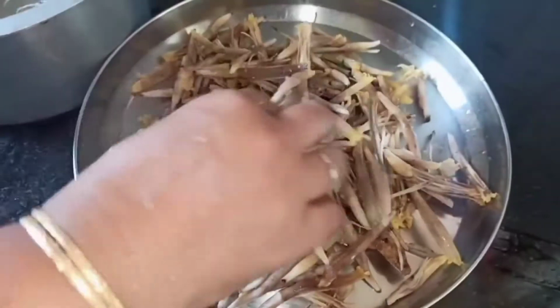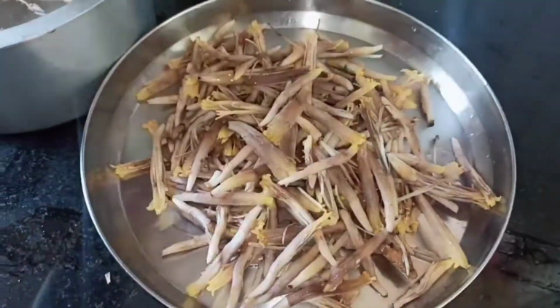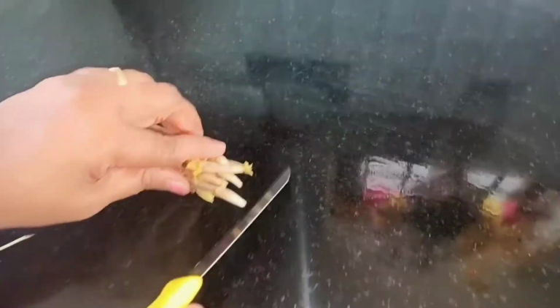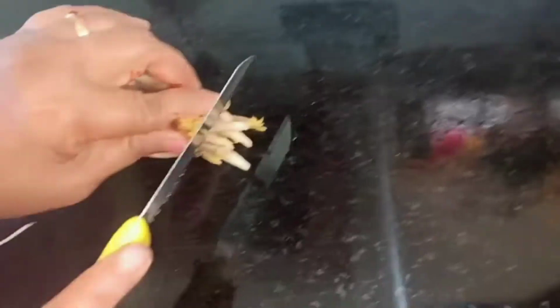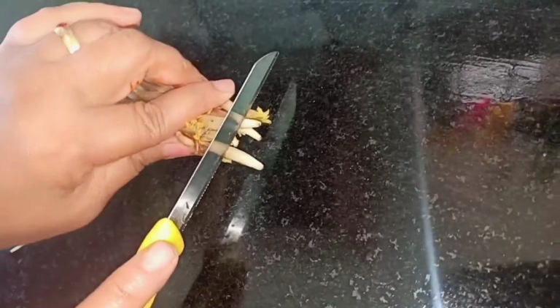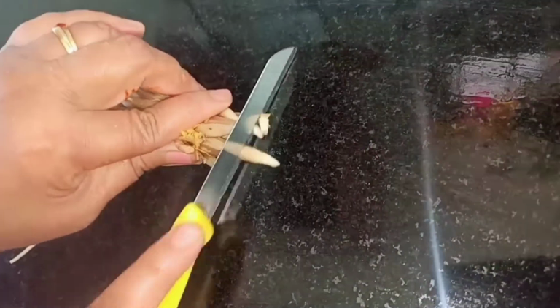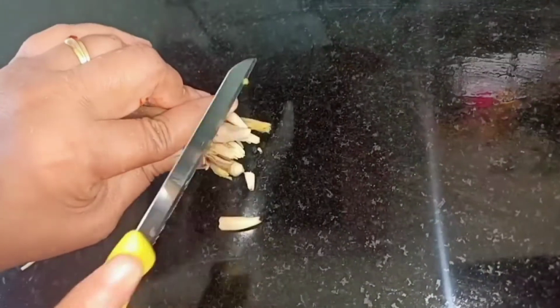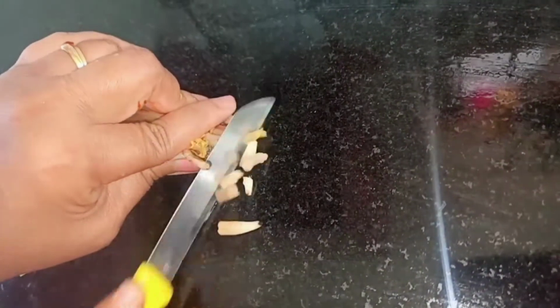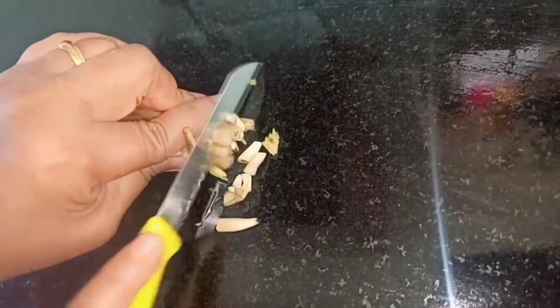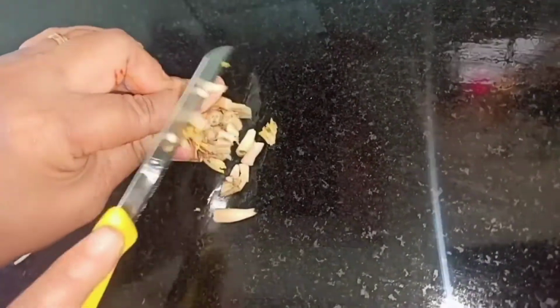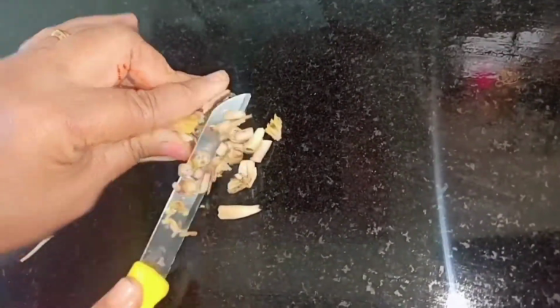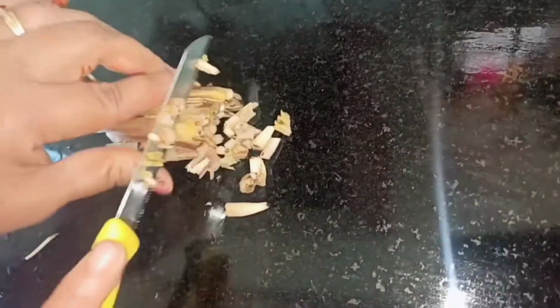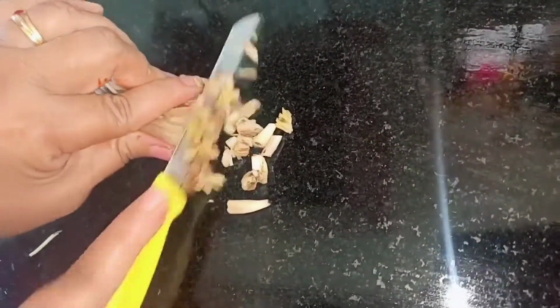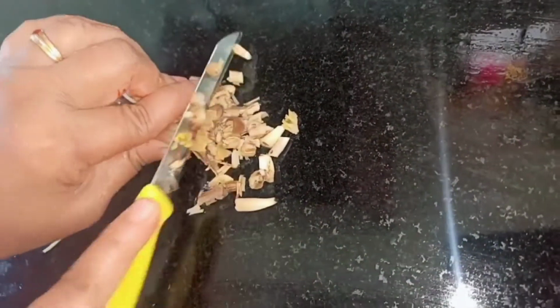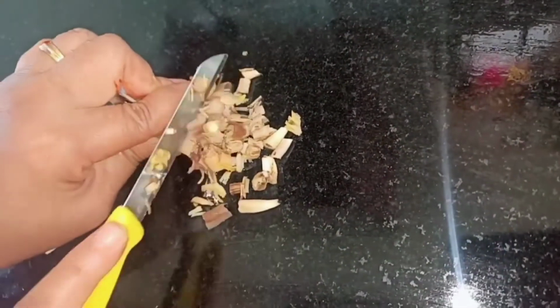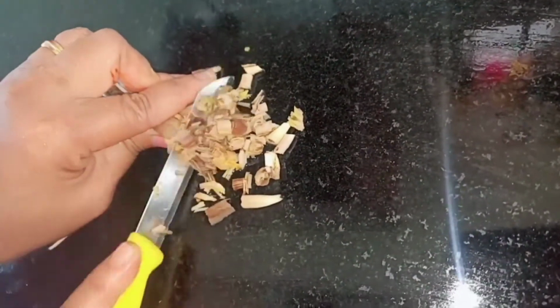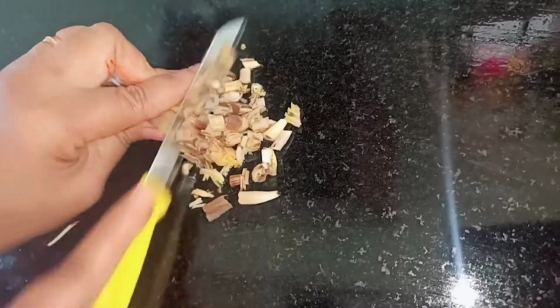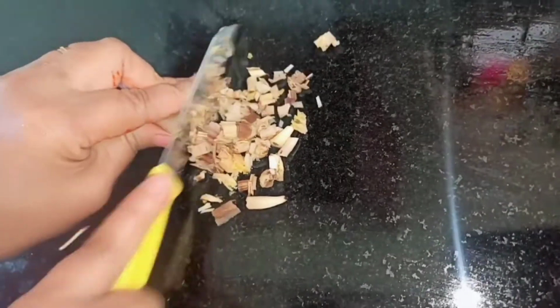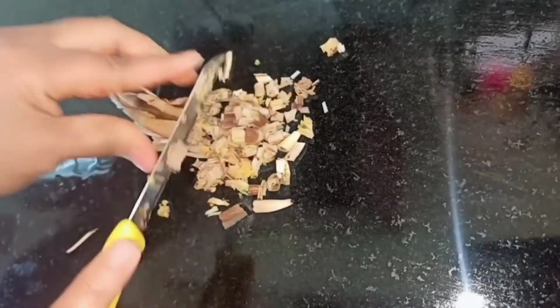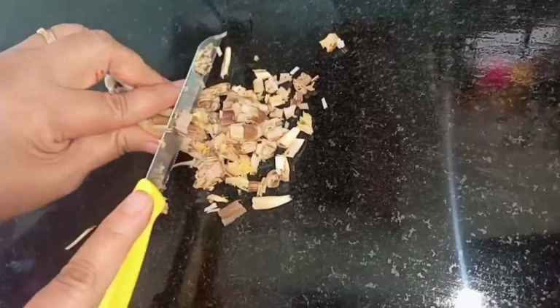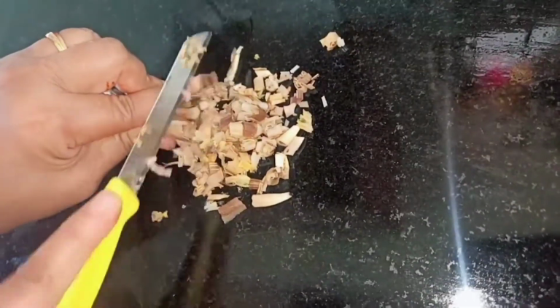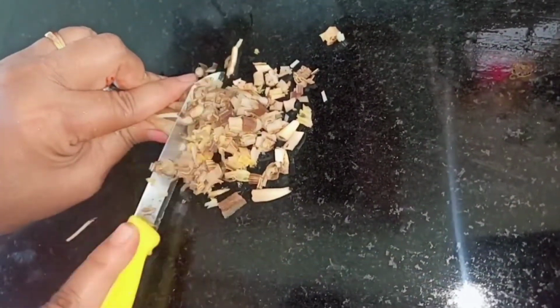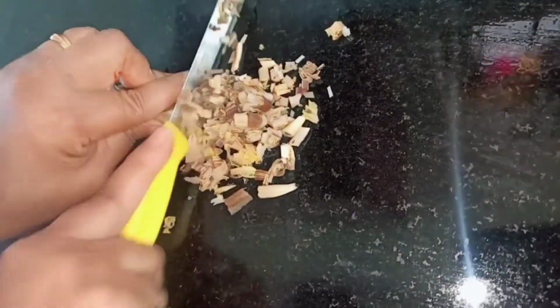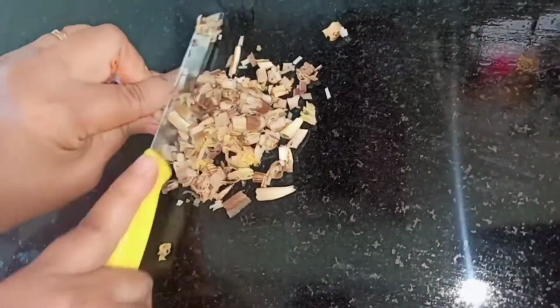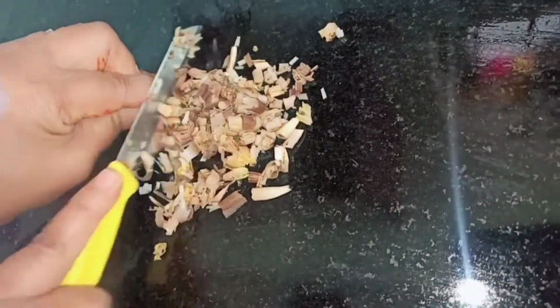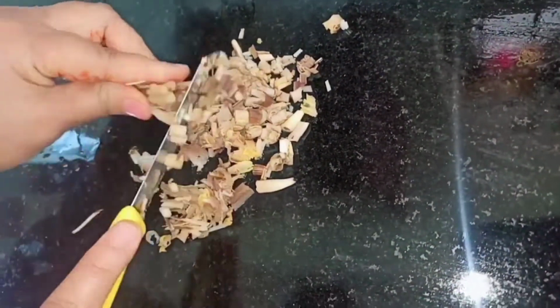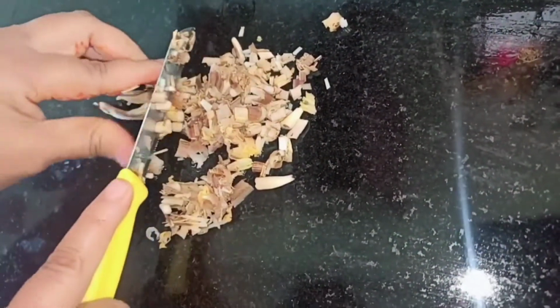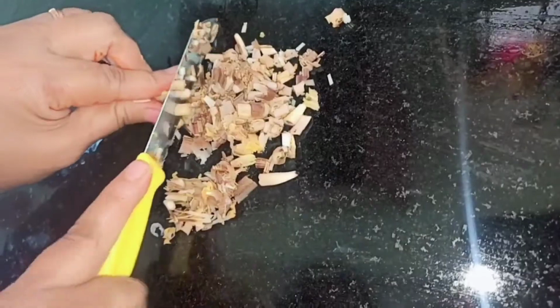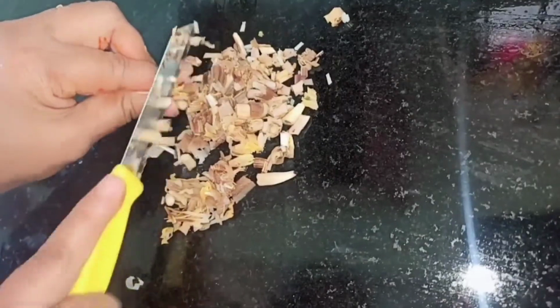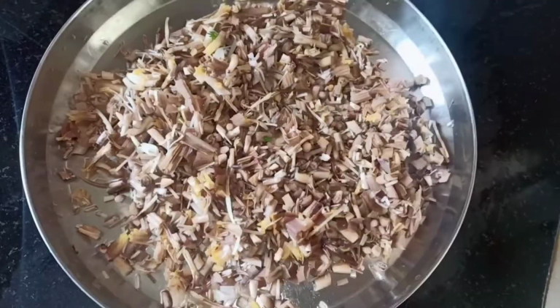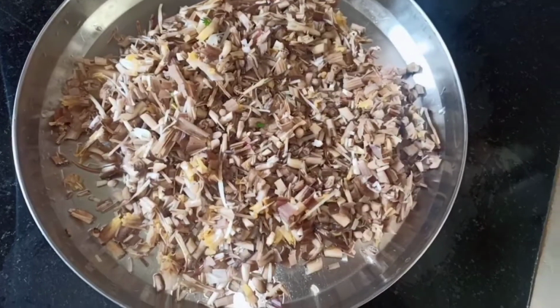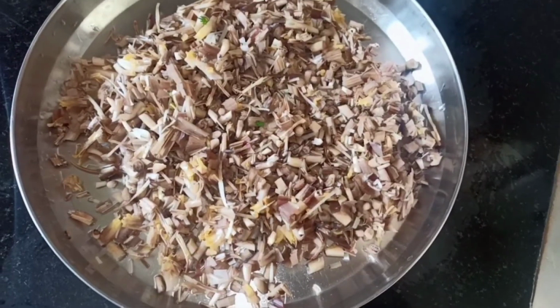Now let's chop the banana flowers. We are done with chopping, so let's begin.